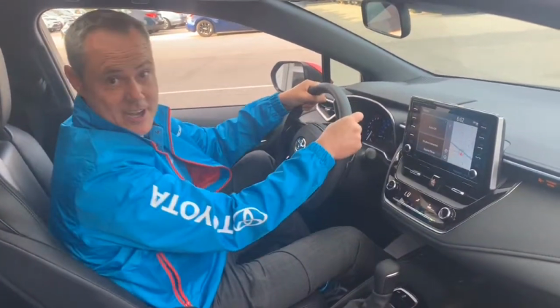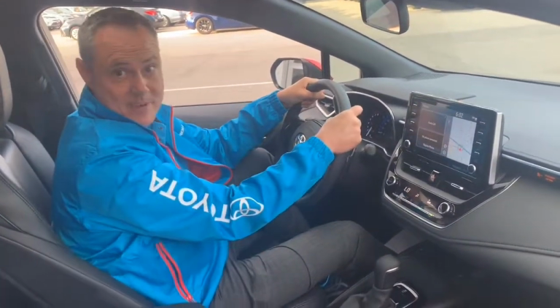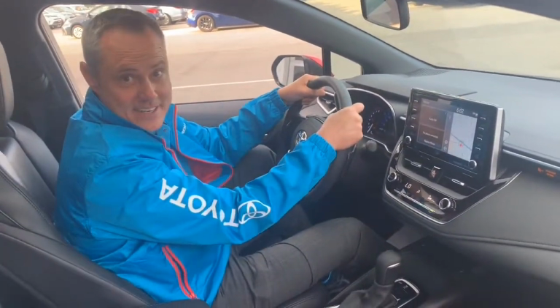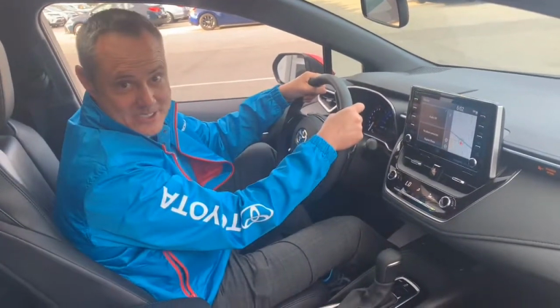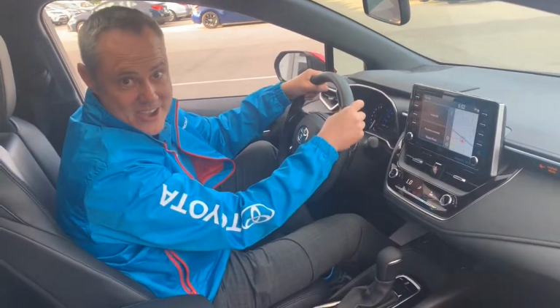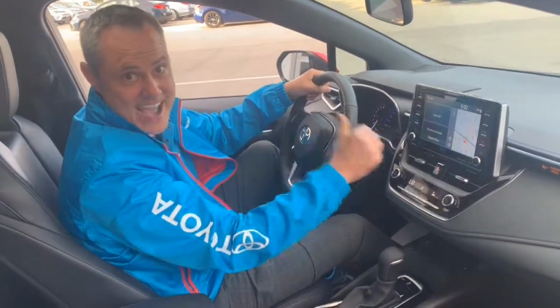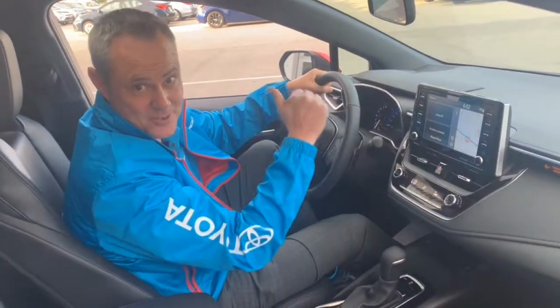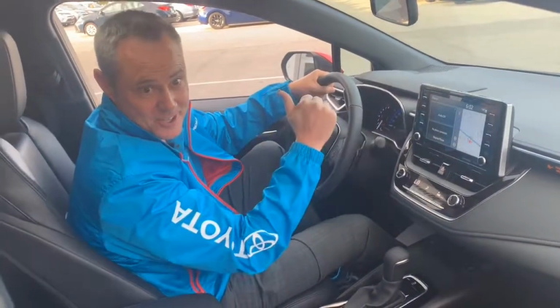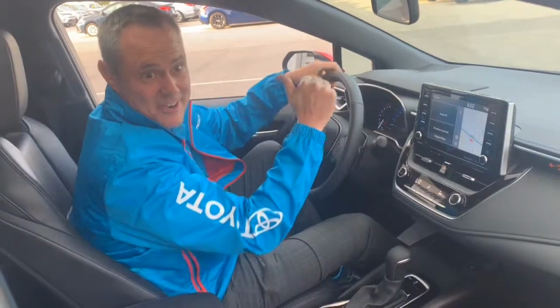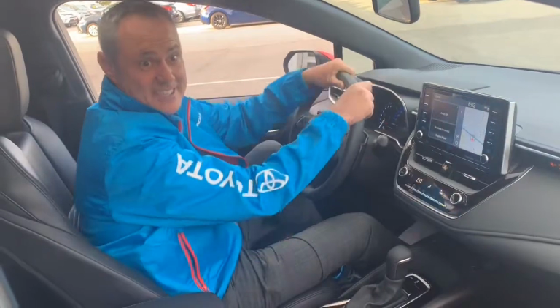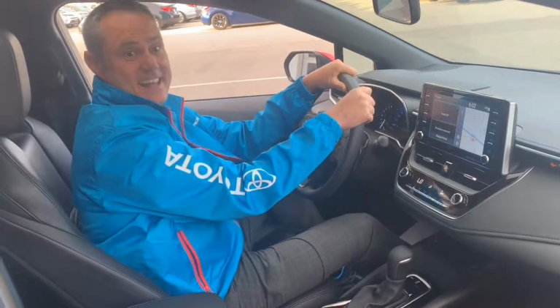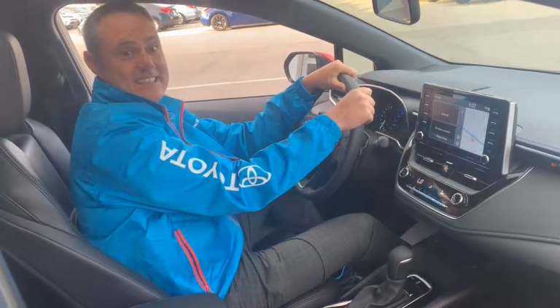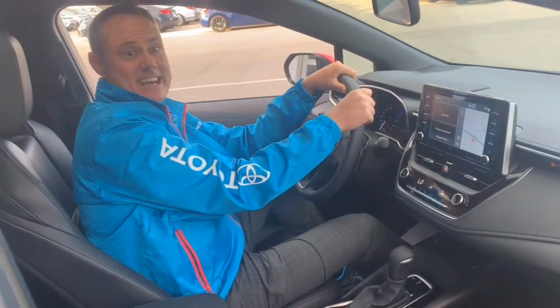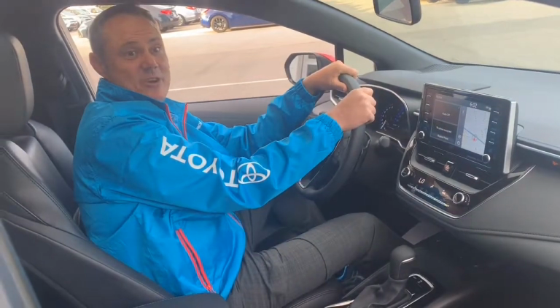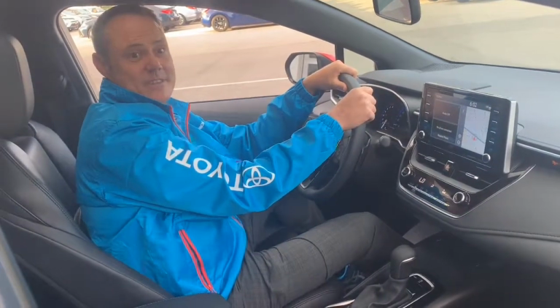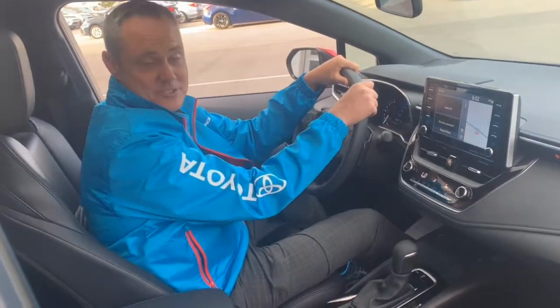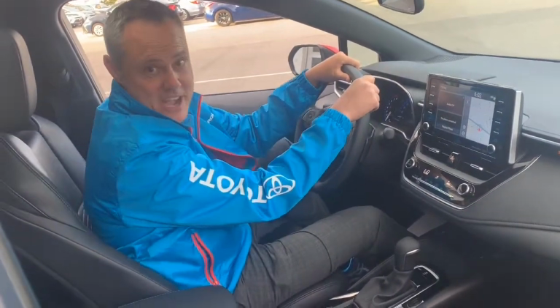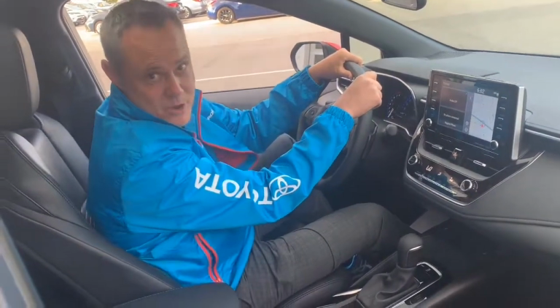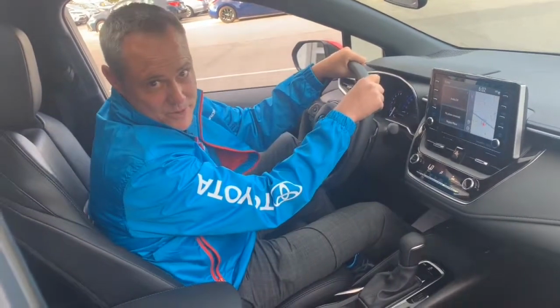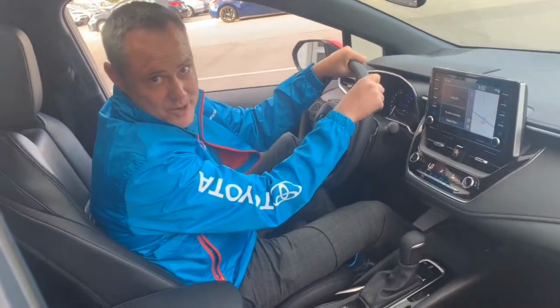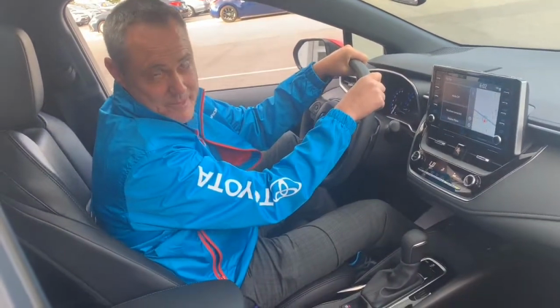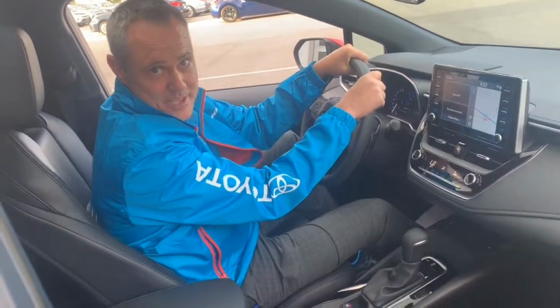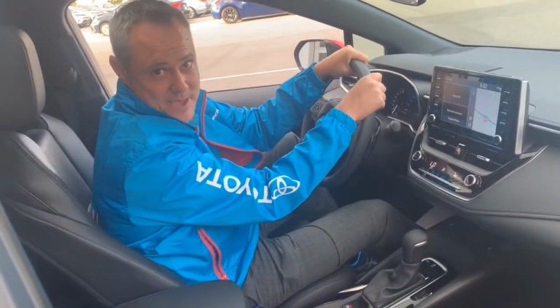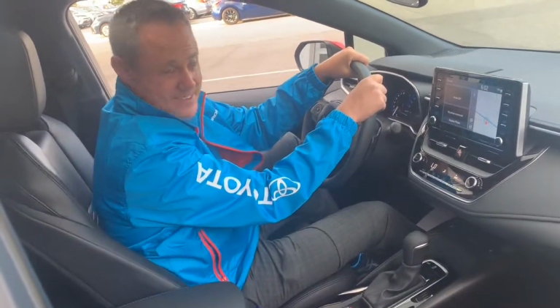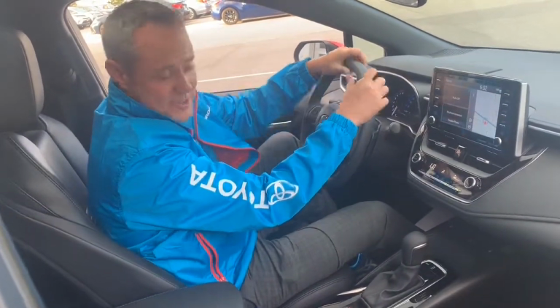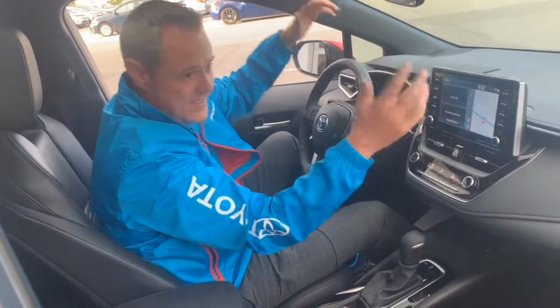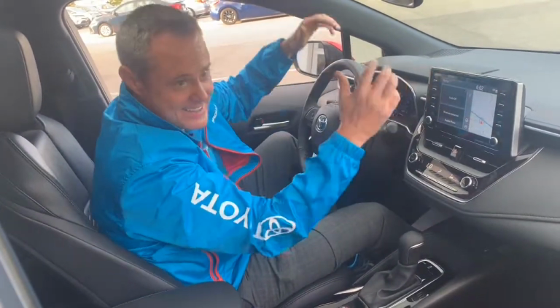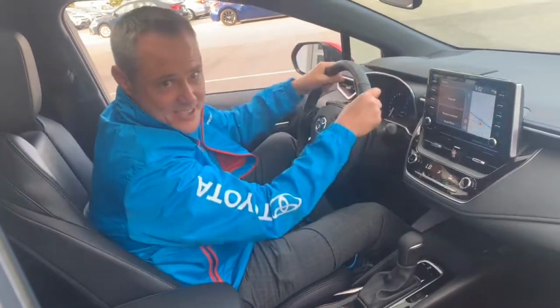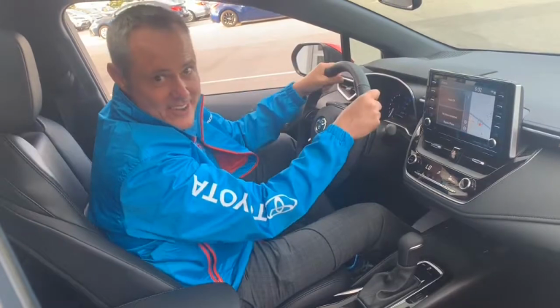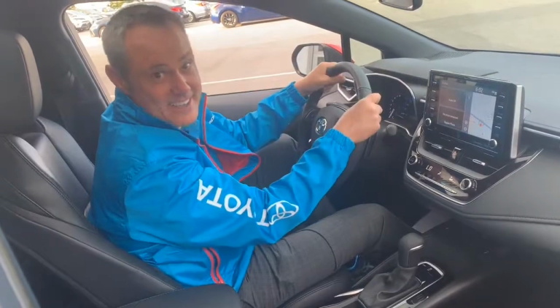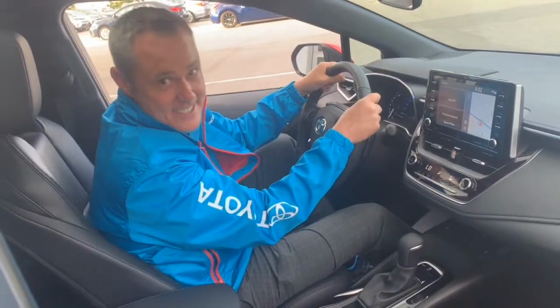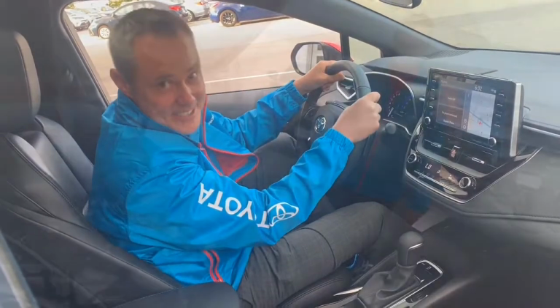Come on down to Penticton Toyota. Ask for Corolla Chris. Let's go for a test drive. Moving forward, make things better. Oh, what a feeling — it's a Toyota. See you soon.